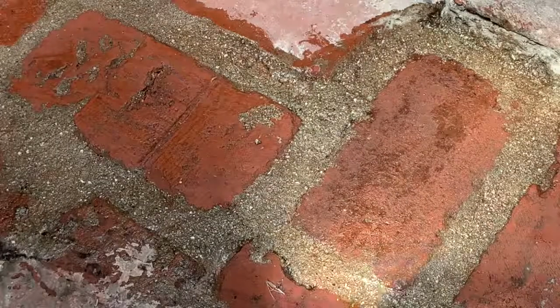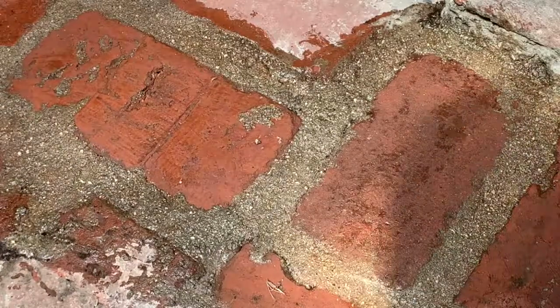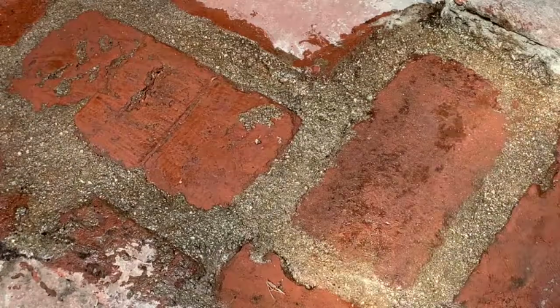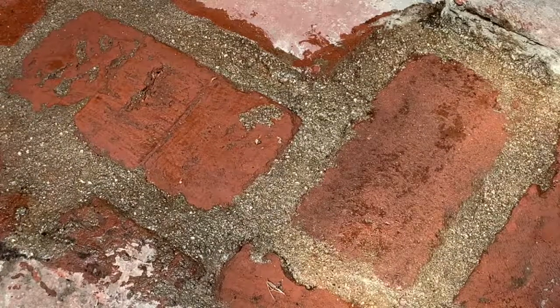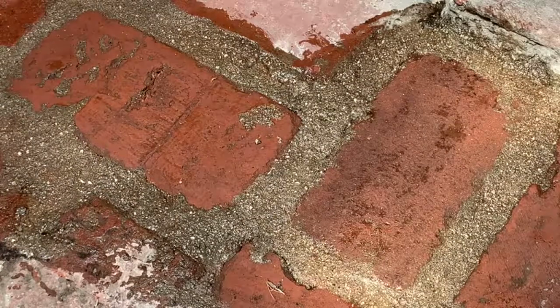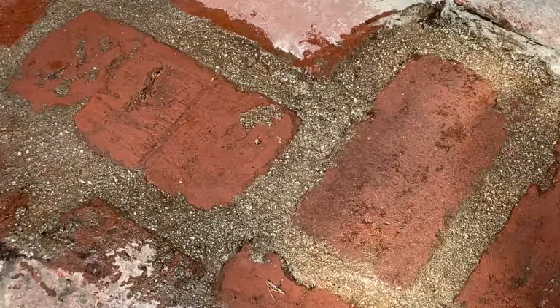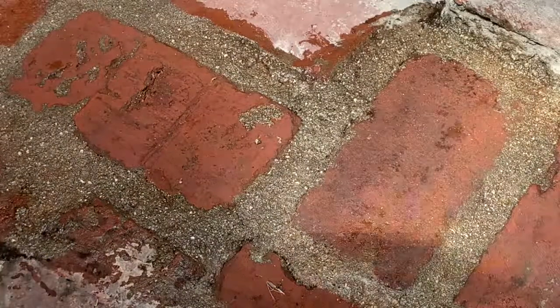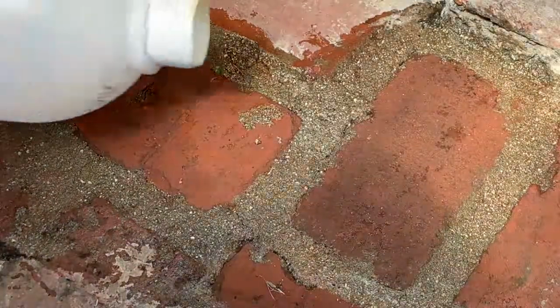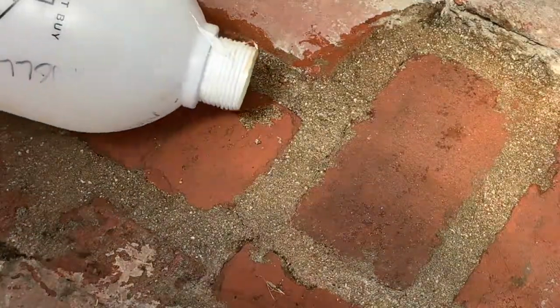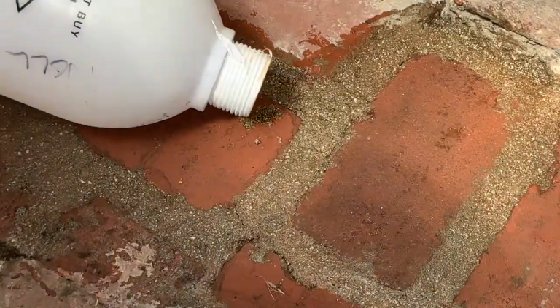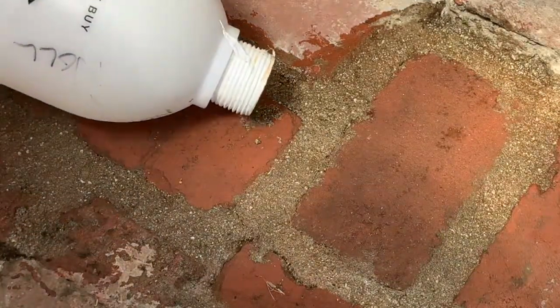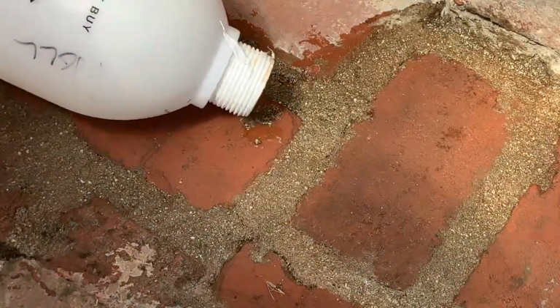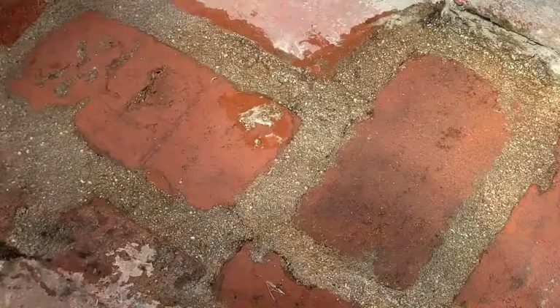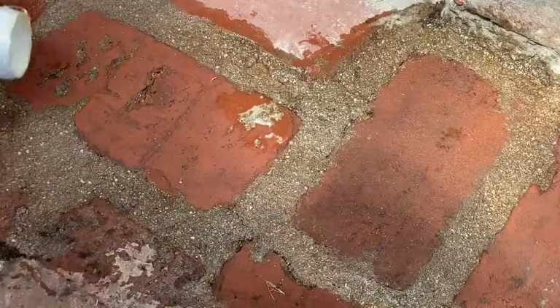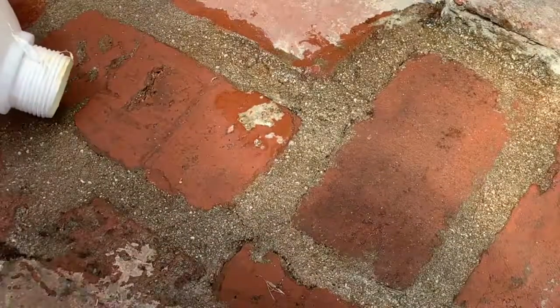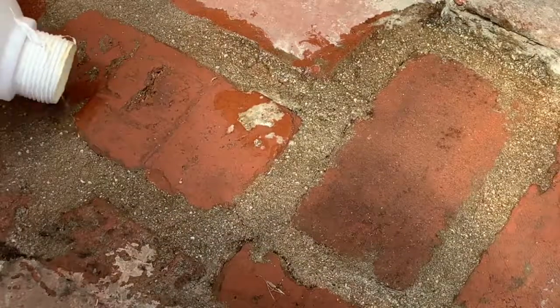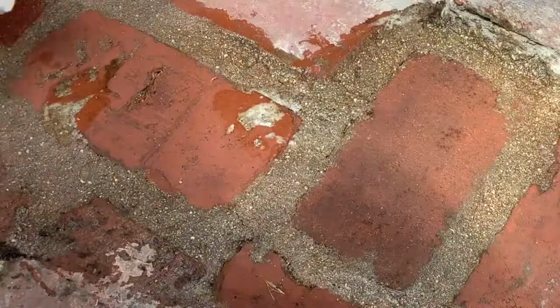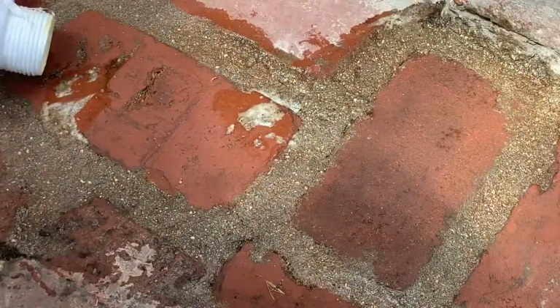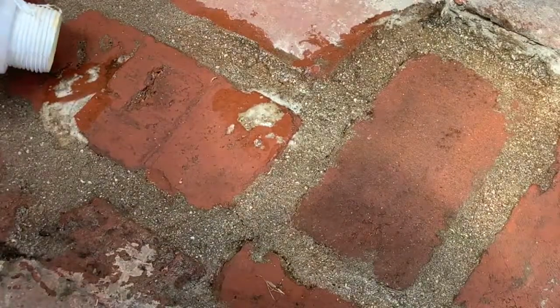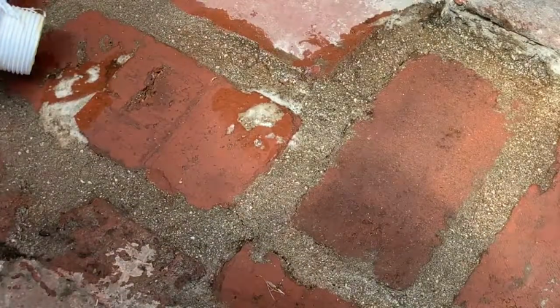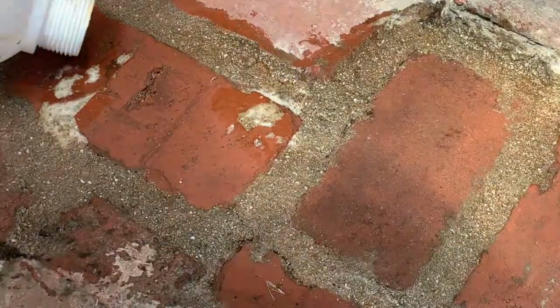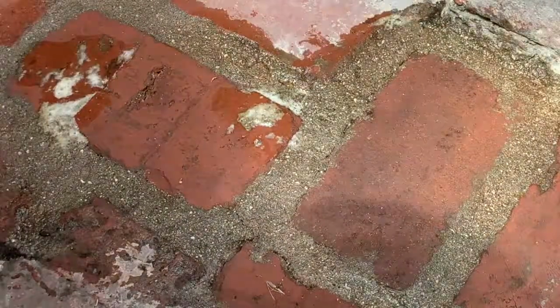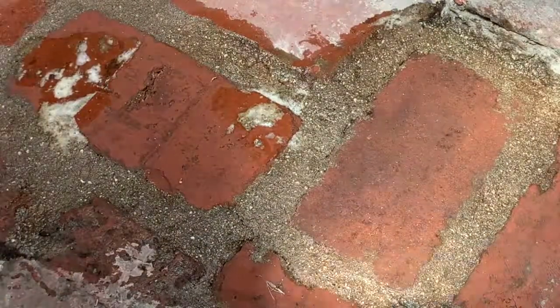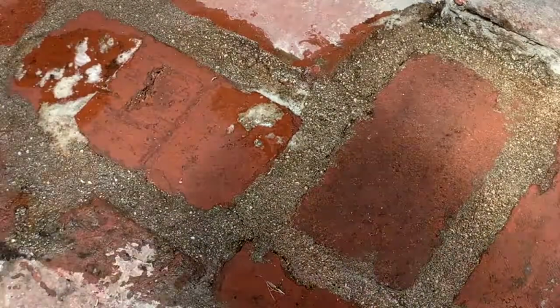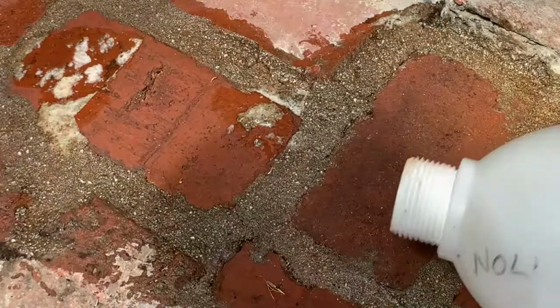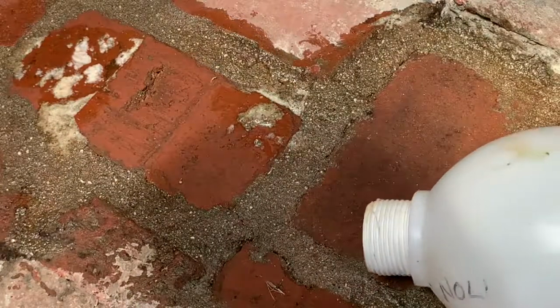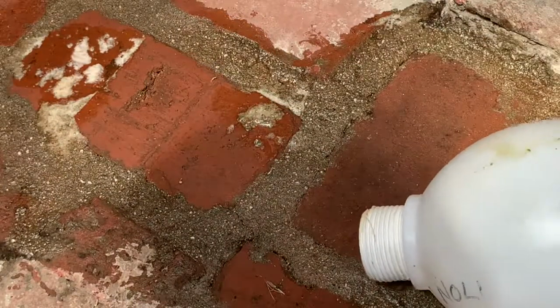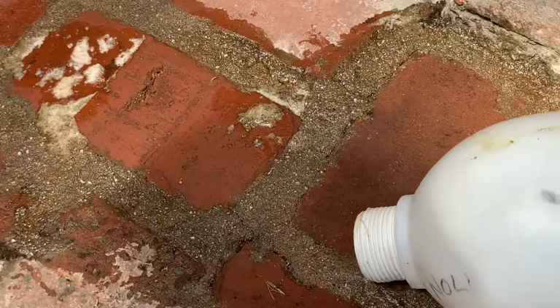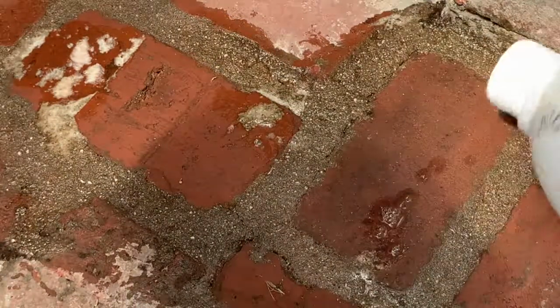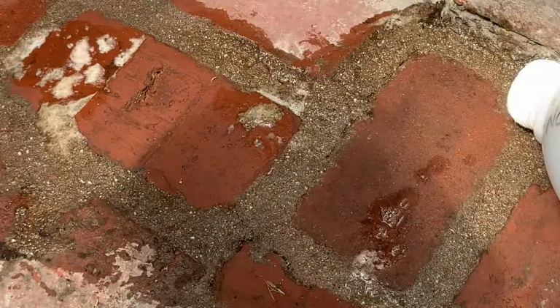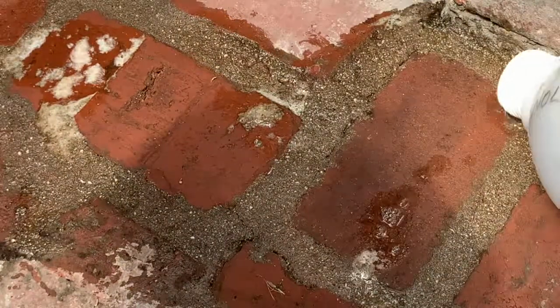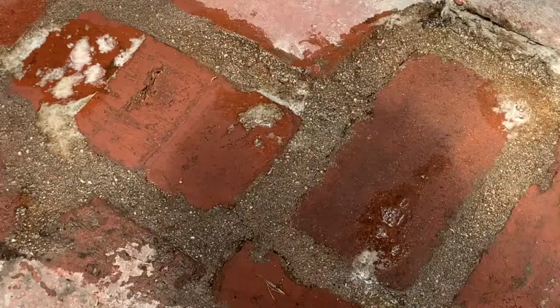It'll deal with pH, it'll do all of these things that muriatic acid would do. As you can see here, I'll pour it on specific spots so you can see that it specifically attacks the cement products, as opposed to the brick itself — just like muriatic acid.